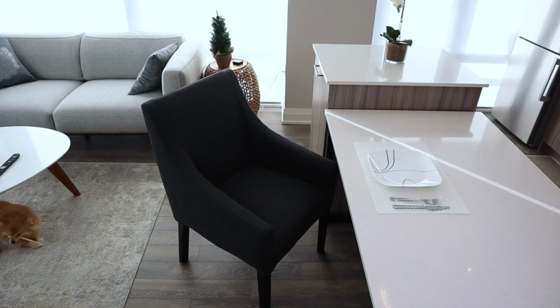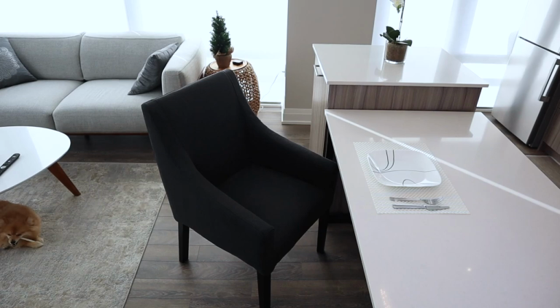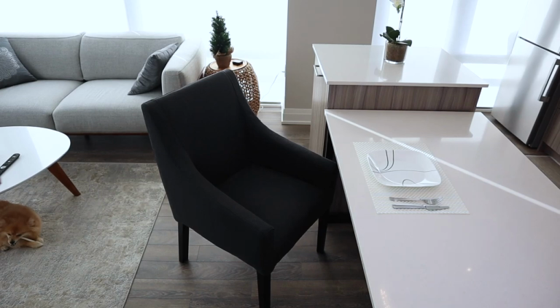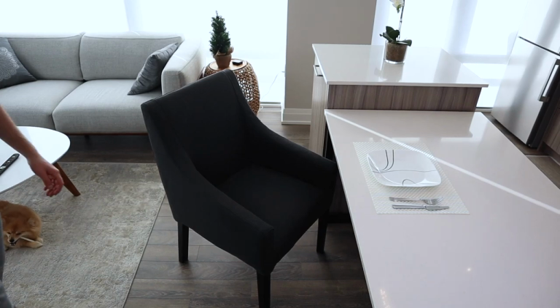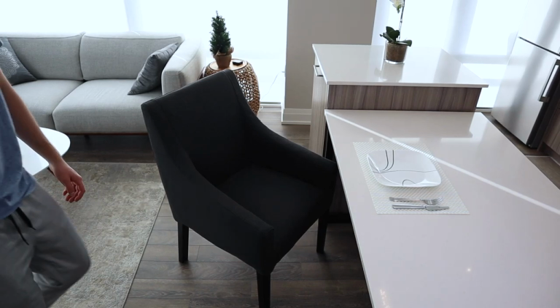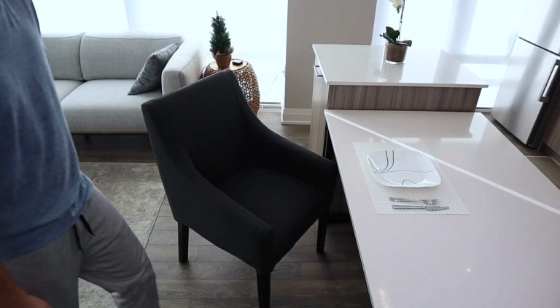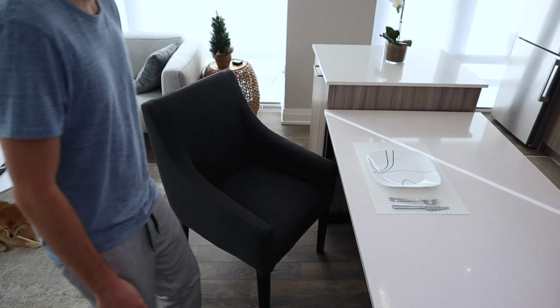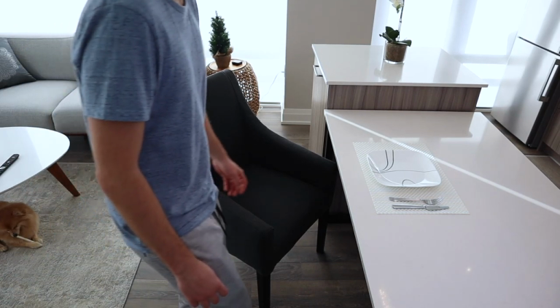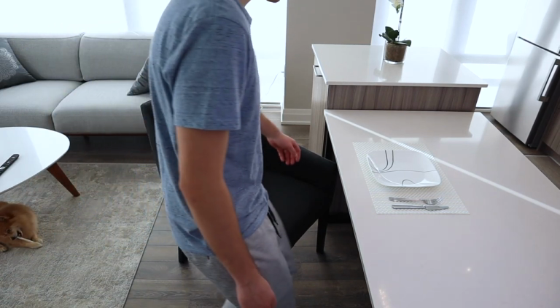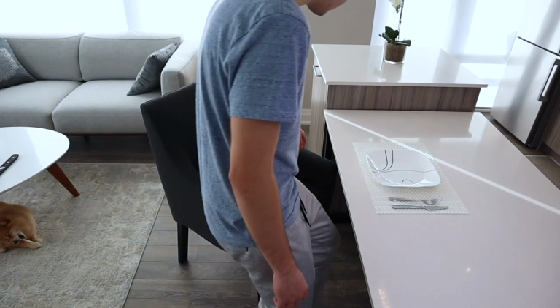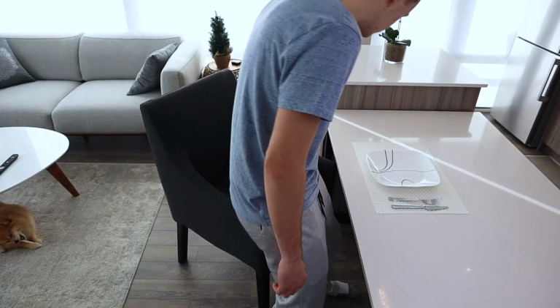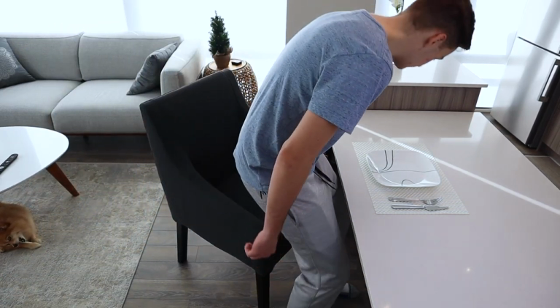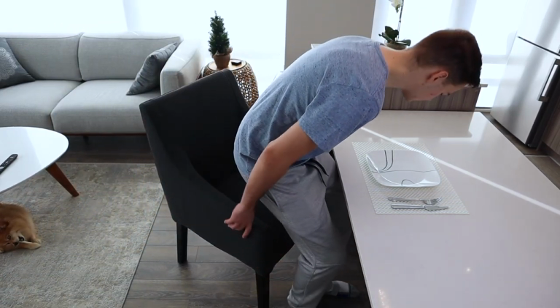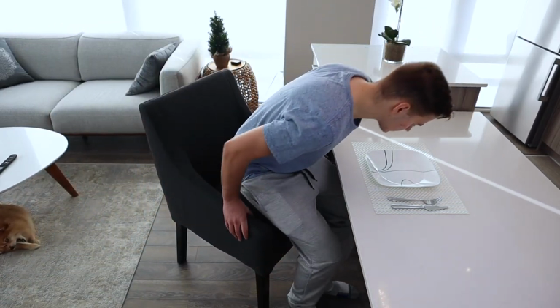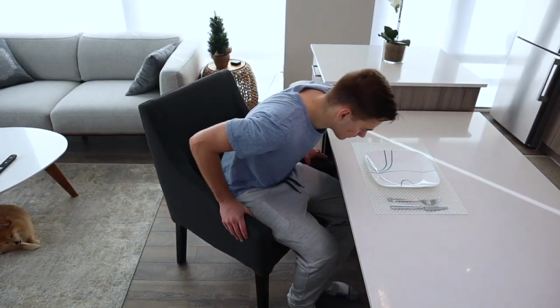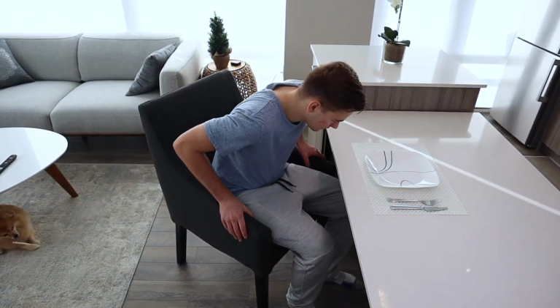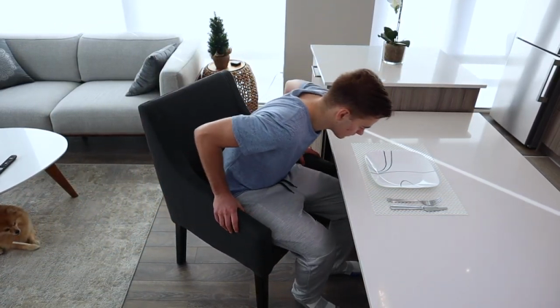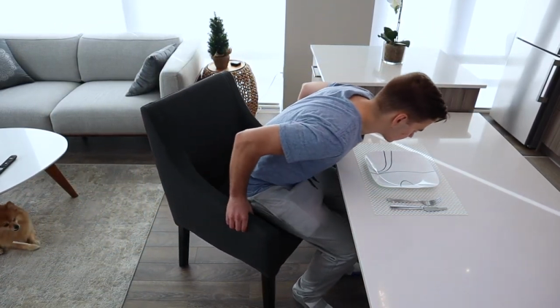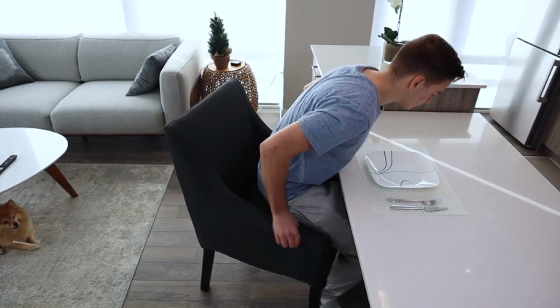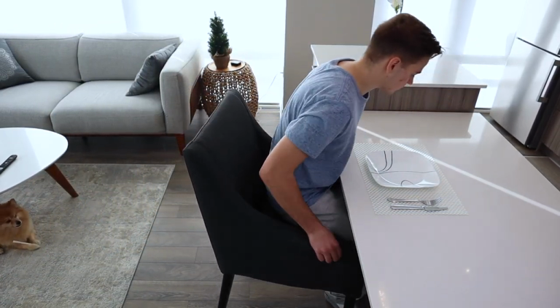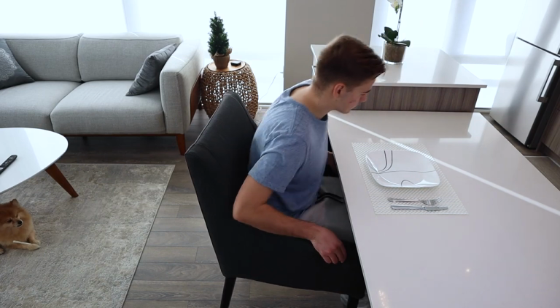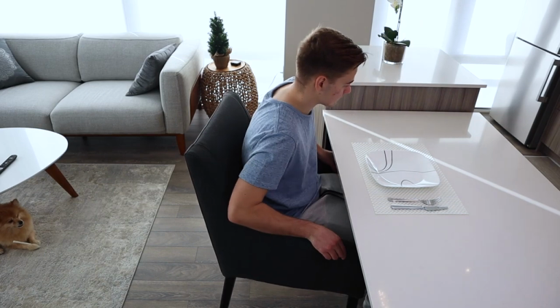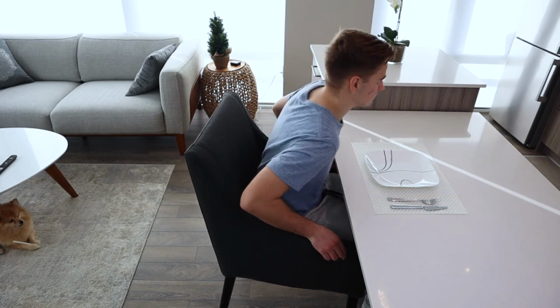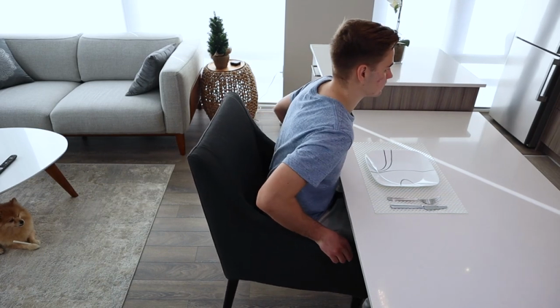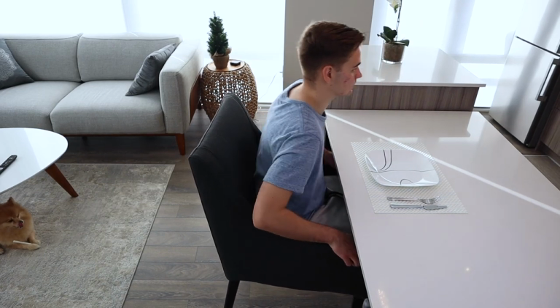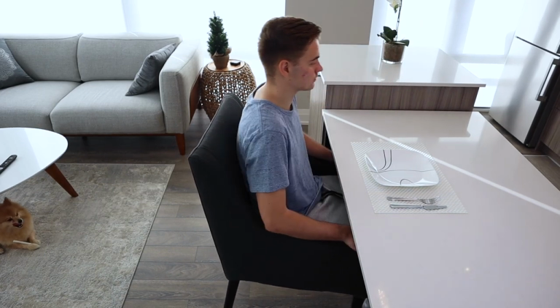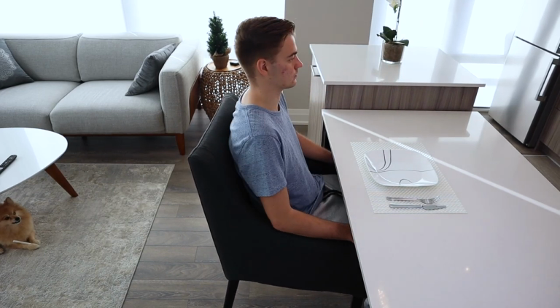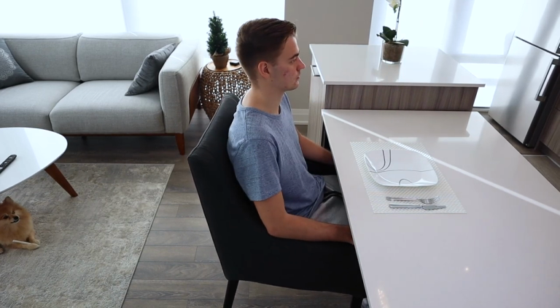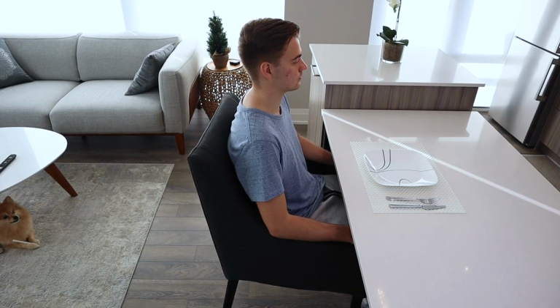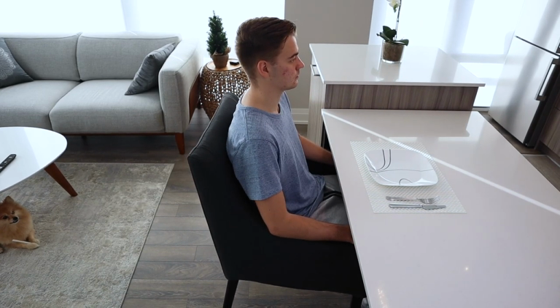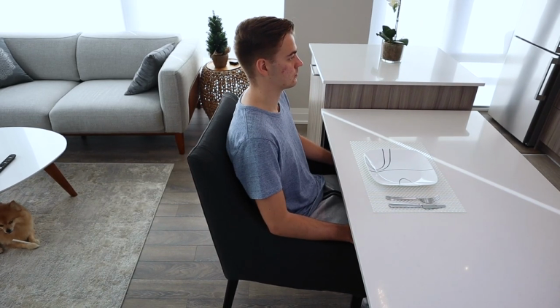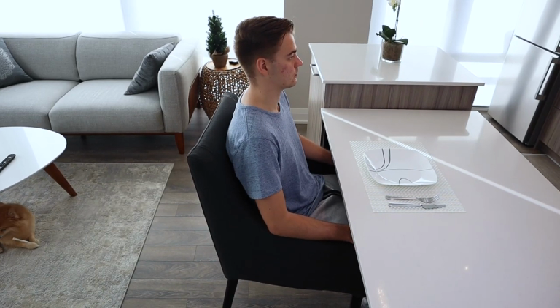Welcome back everybody. This is the Sicarius dining chair from Ikea and today on OFR I'll be reviewing it to see if this chair will be a good fit for your dining room.